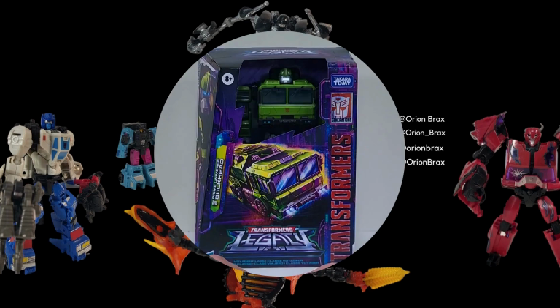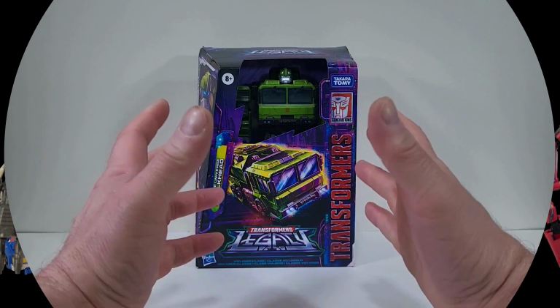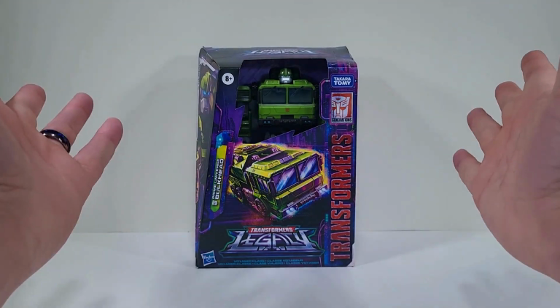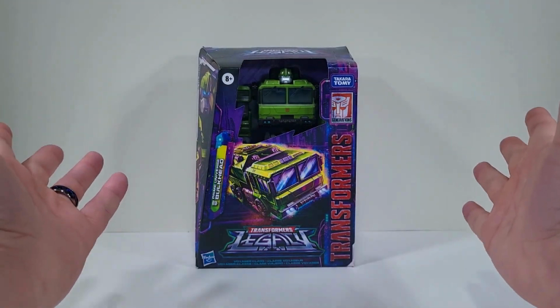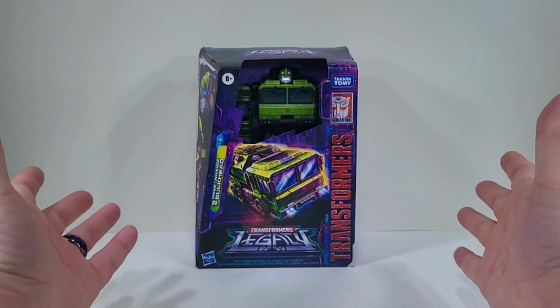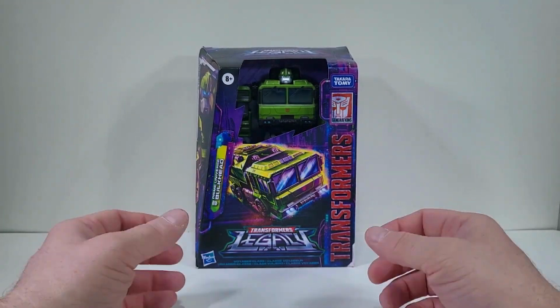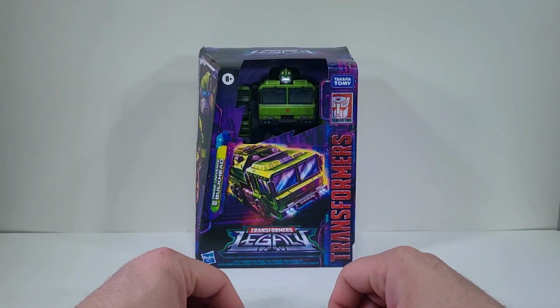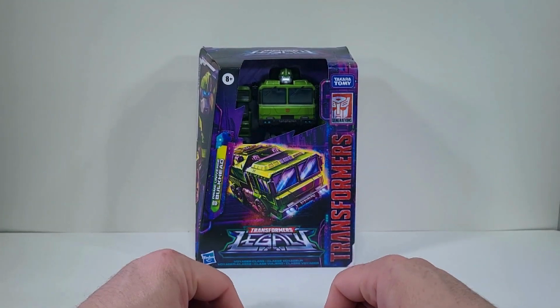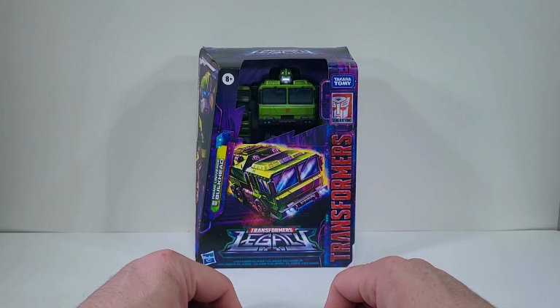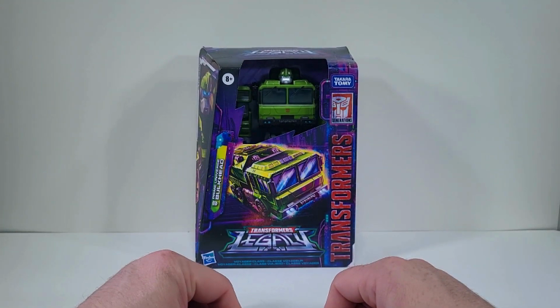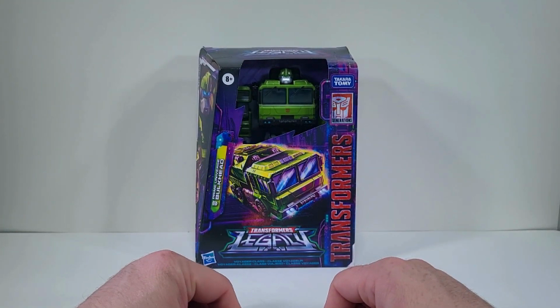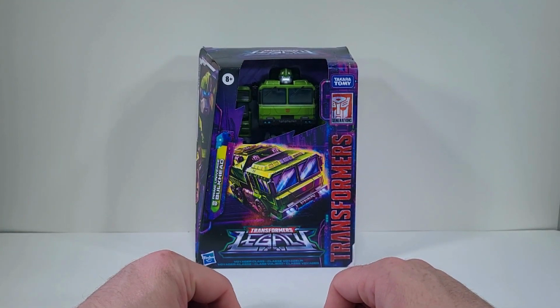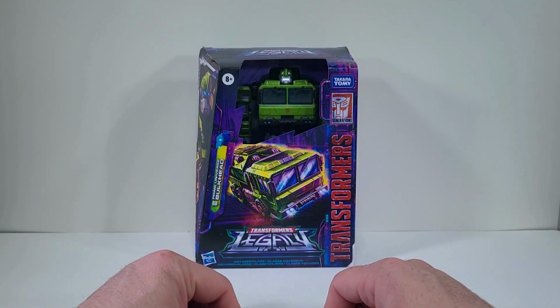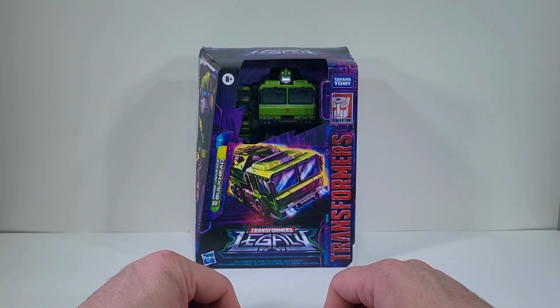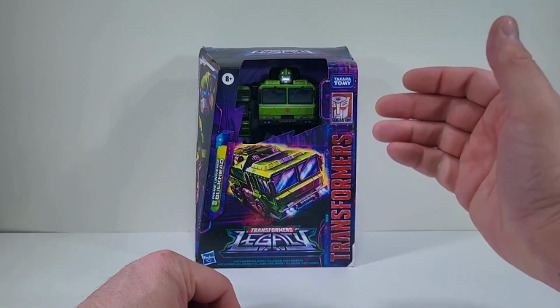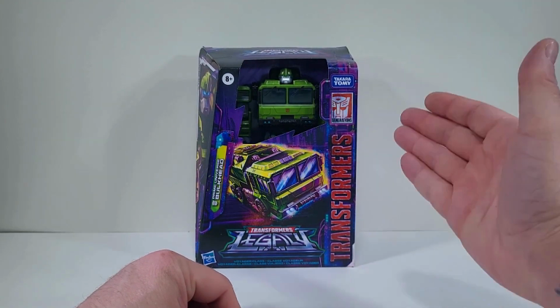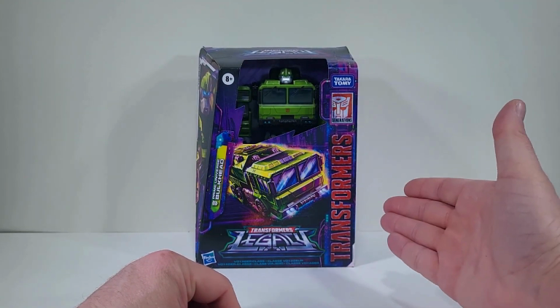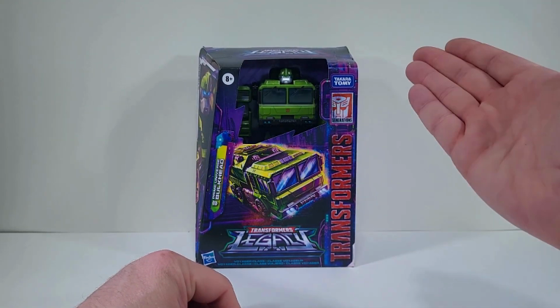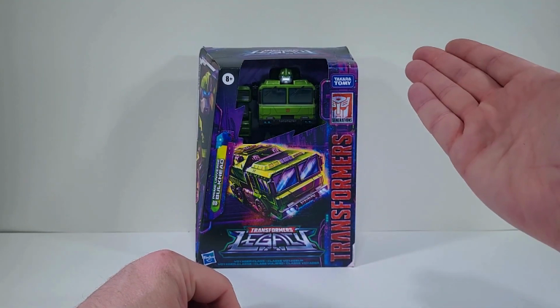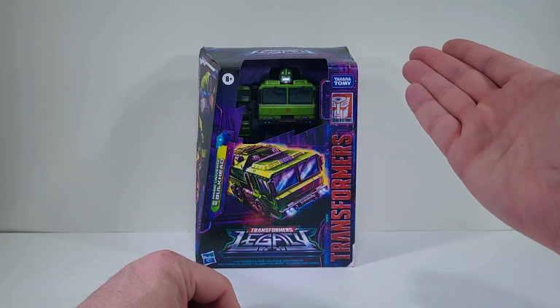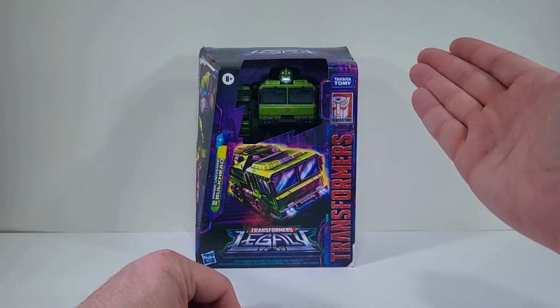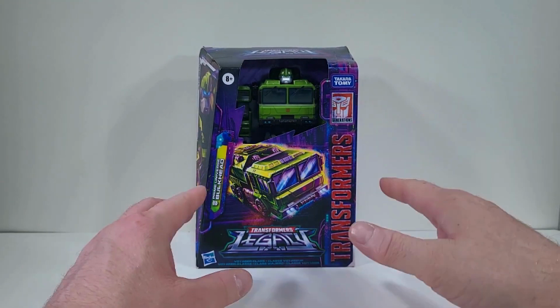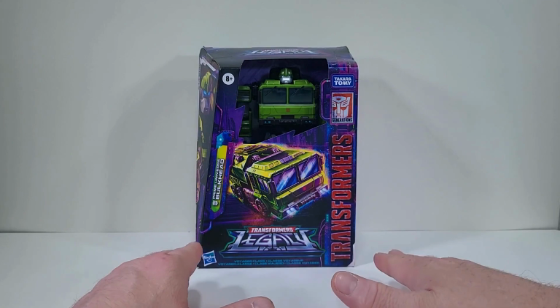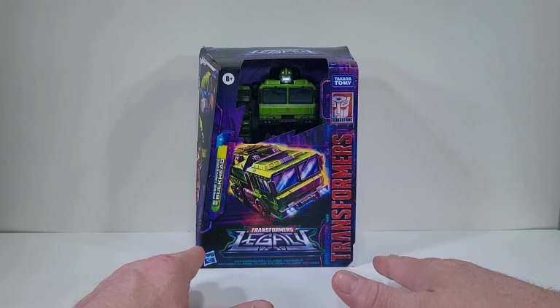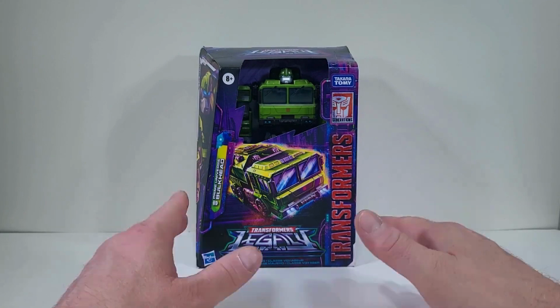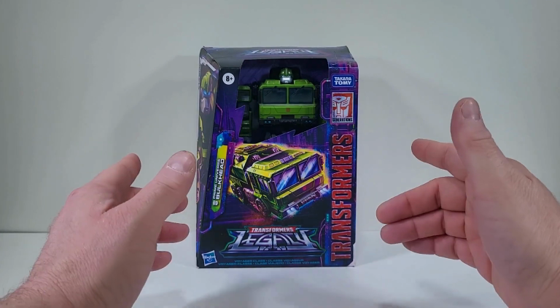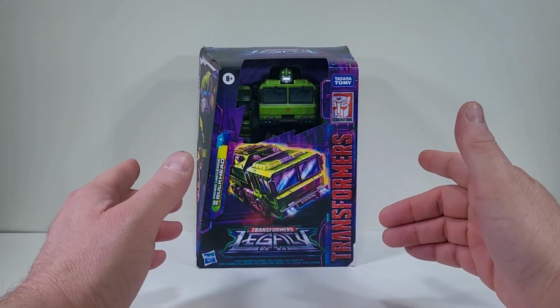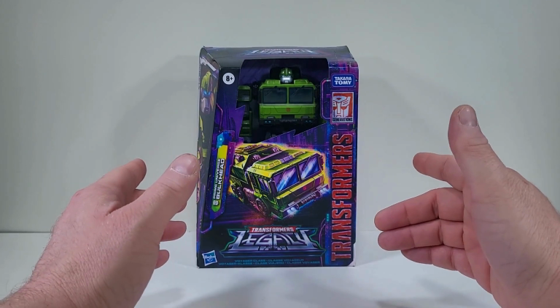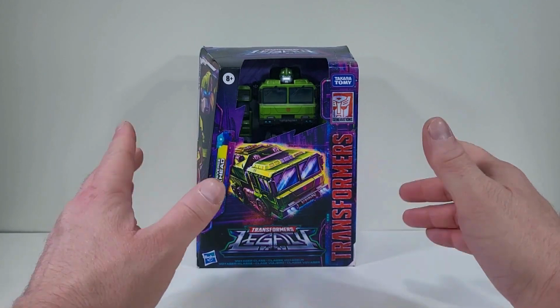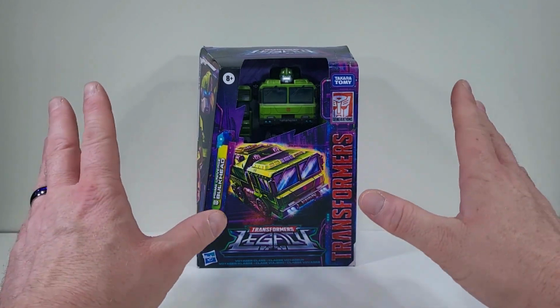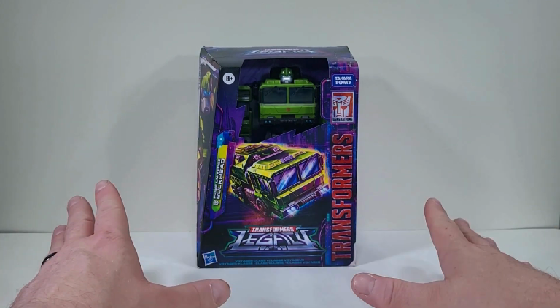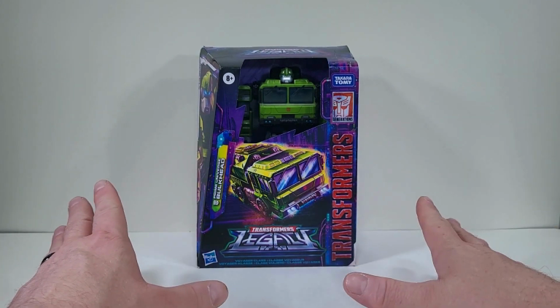Thank you for joining me today. I thought it'd be fun — we'd take a good look at Transformers Generation Legacy Prime Universe Bulkhead.